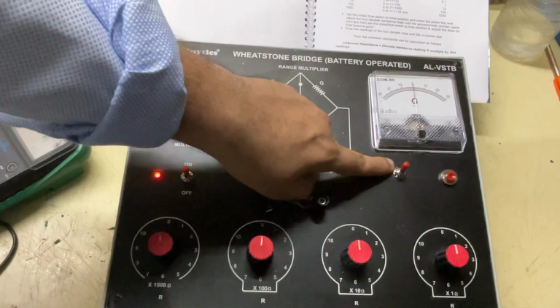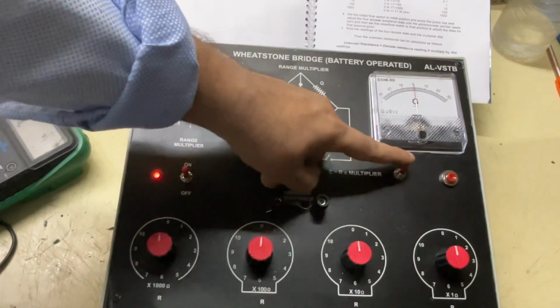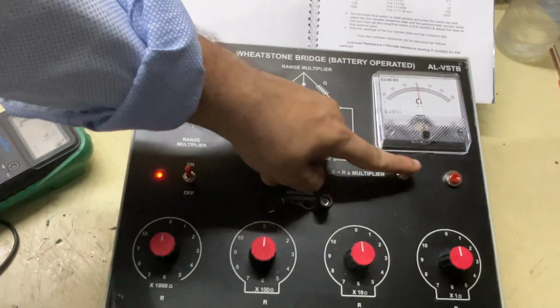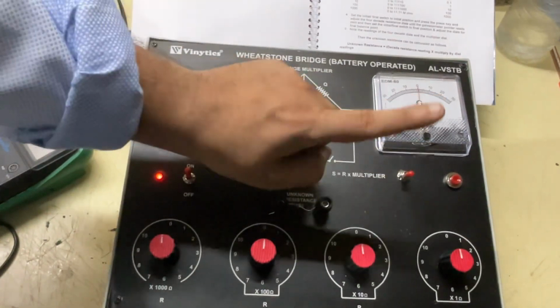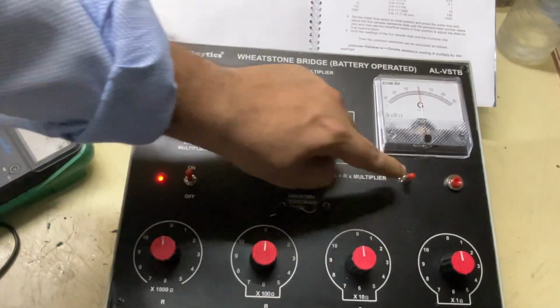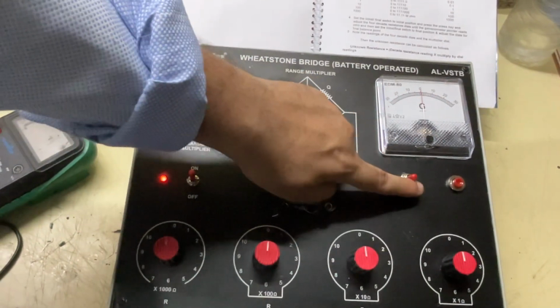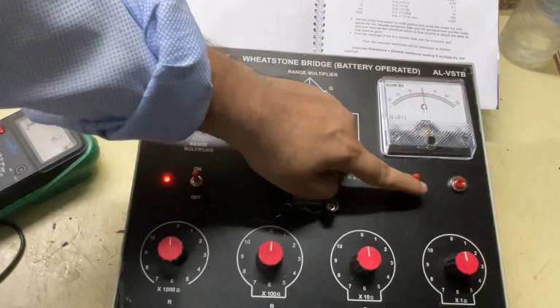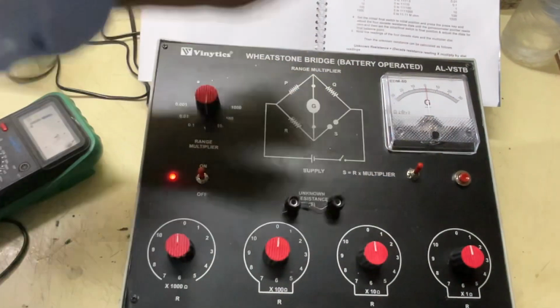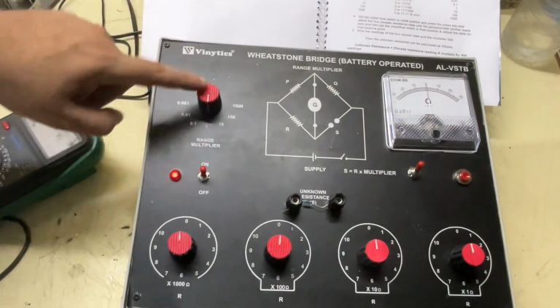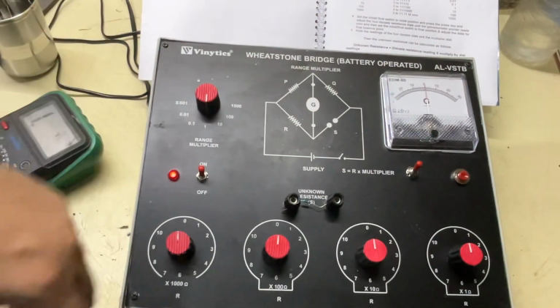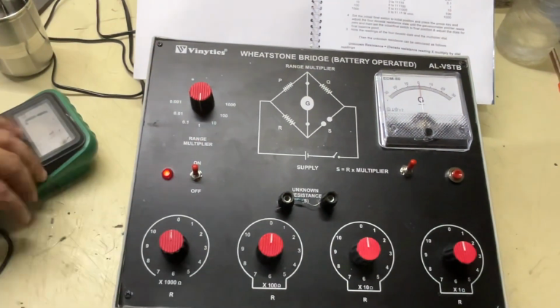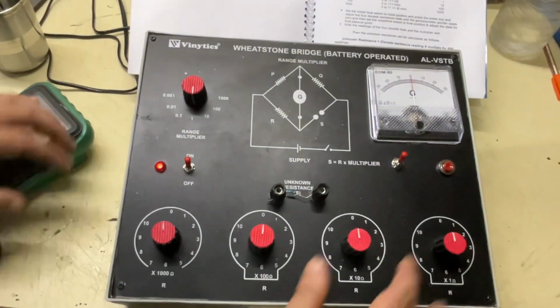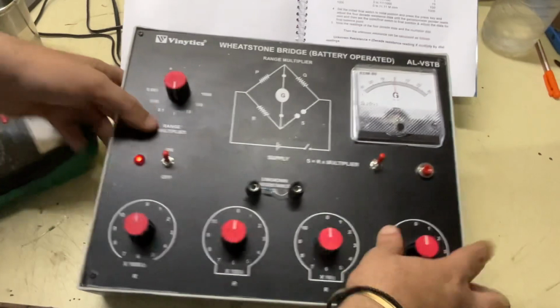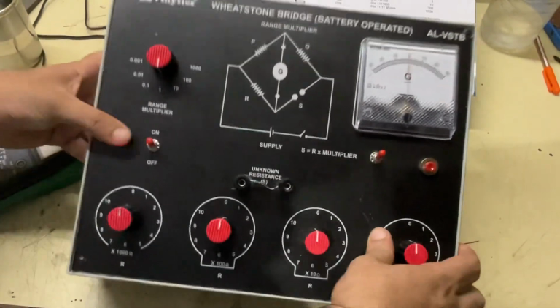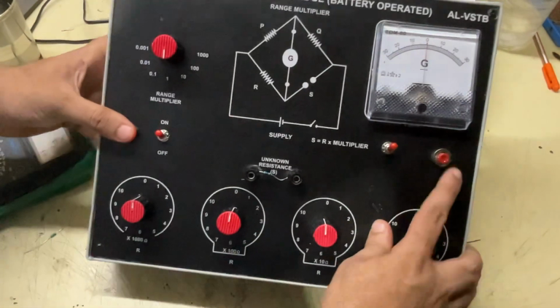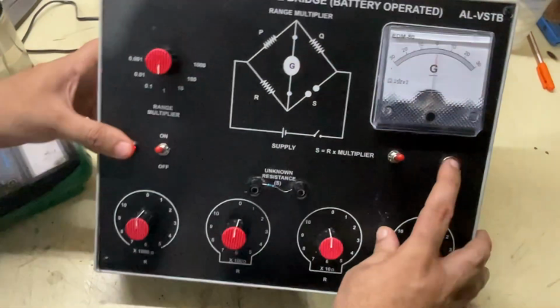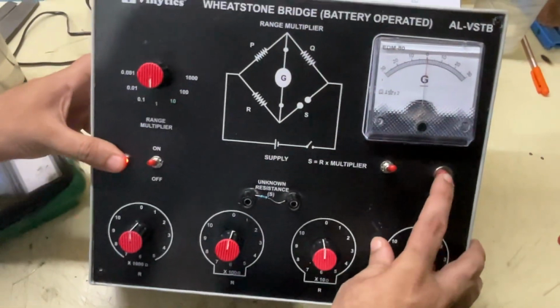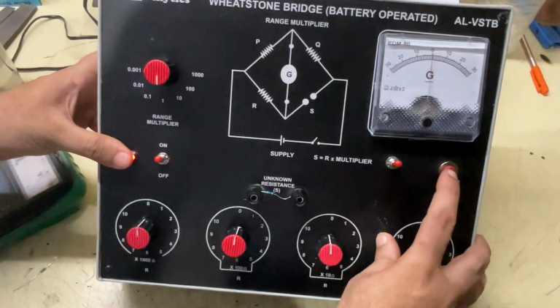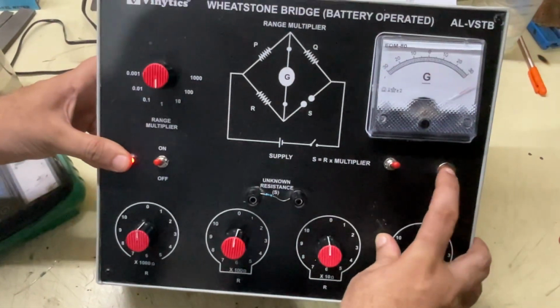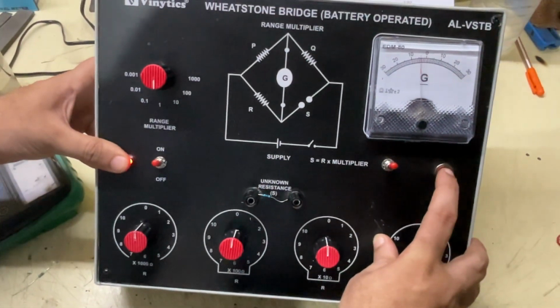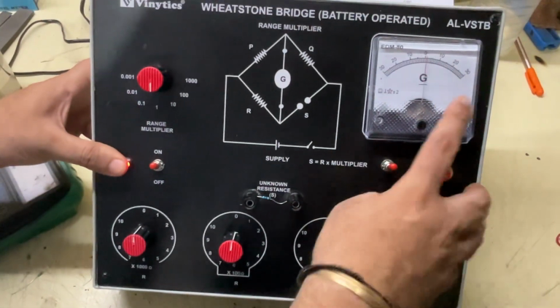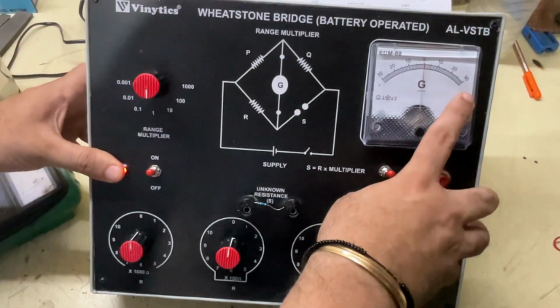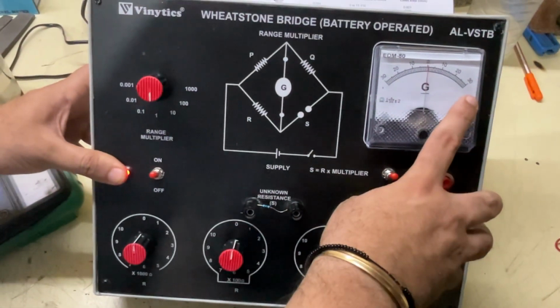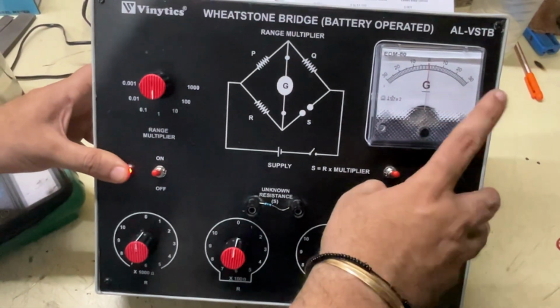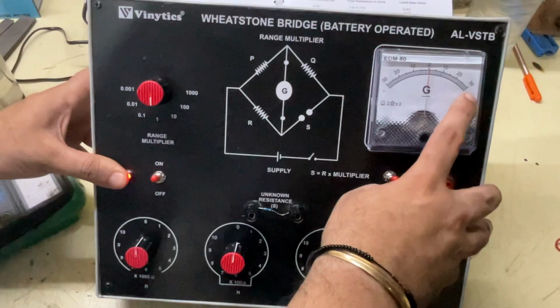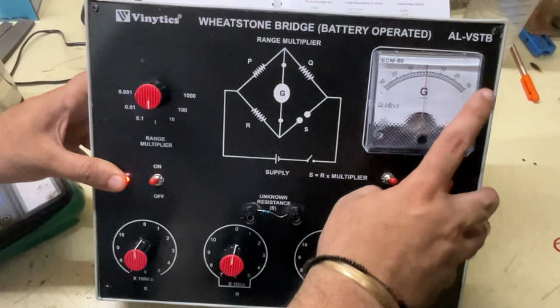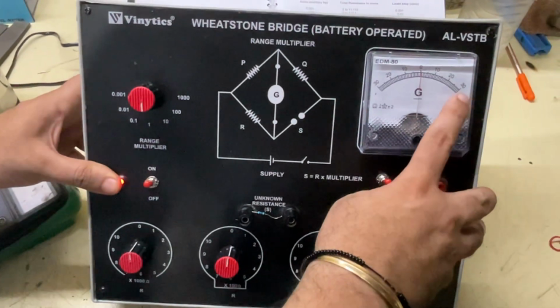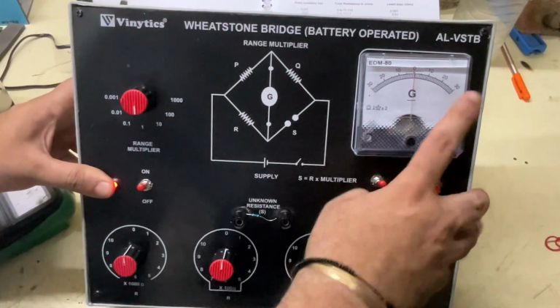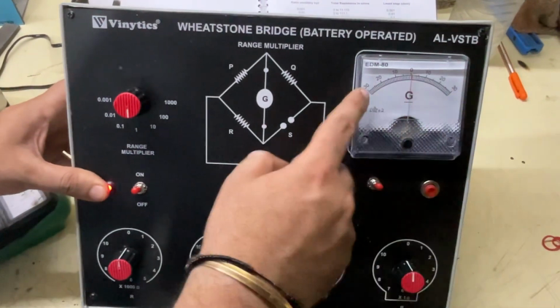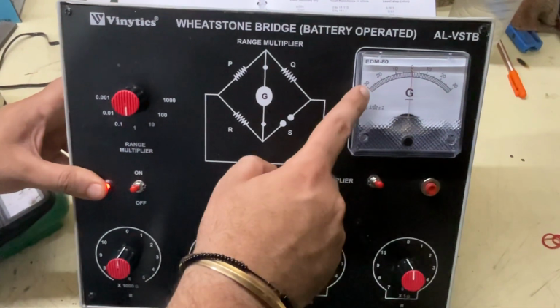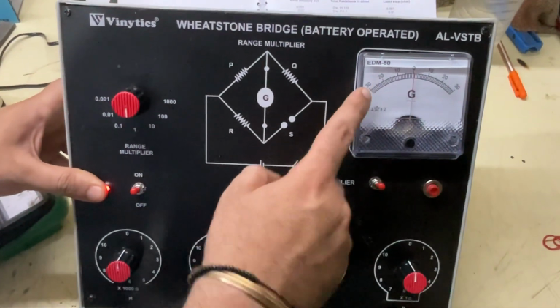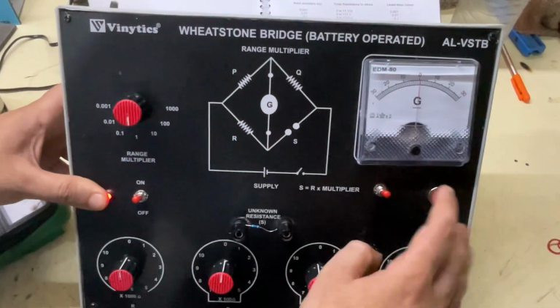The galvanometer works in this position and does not work in this position. I will push the toggle button. If there is deflection in one direction, it is under-balanced; if it deflects the other way, it is over-balanced.